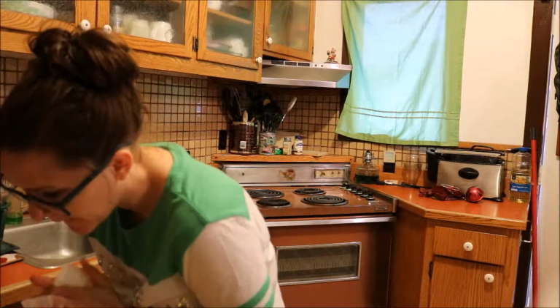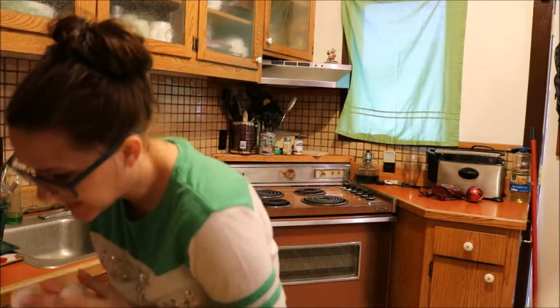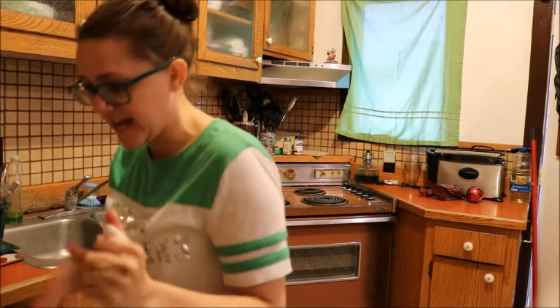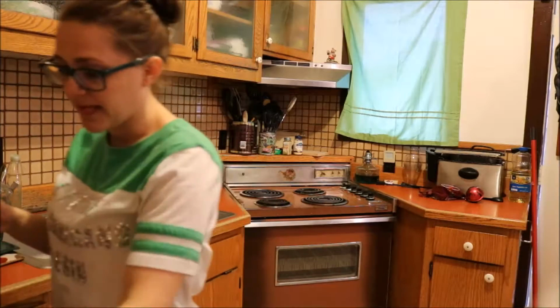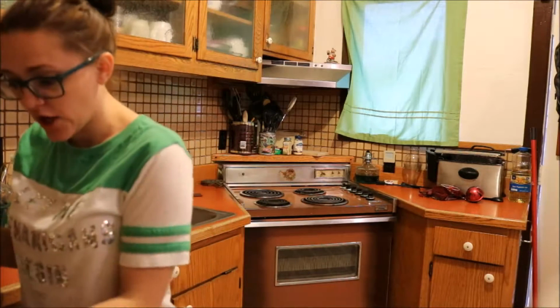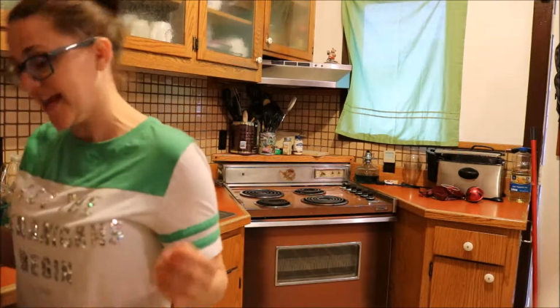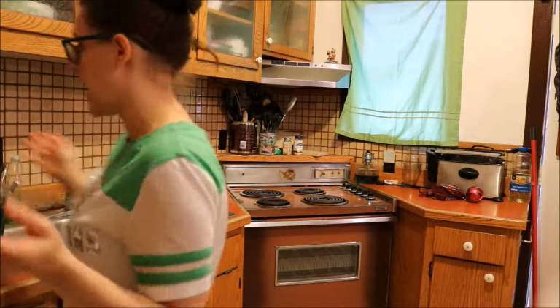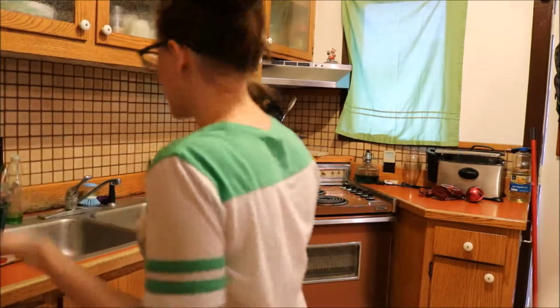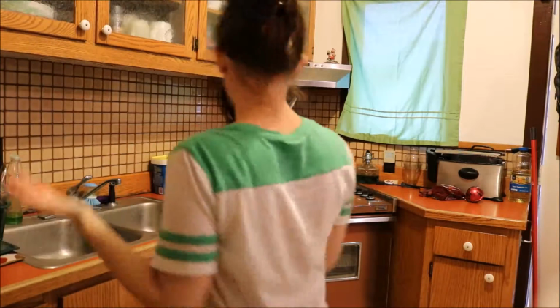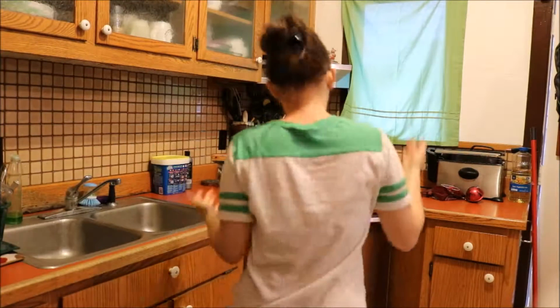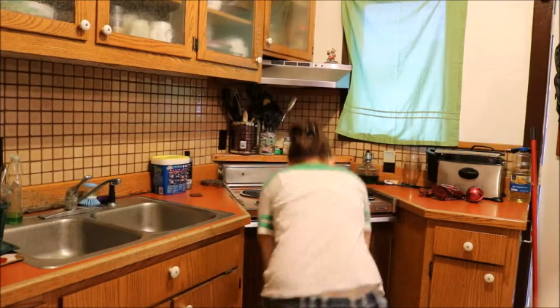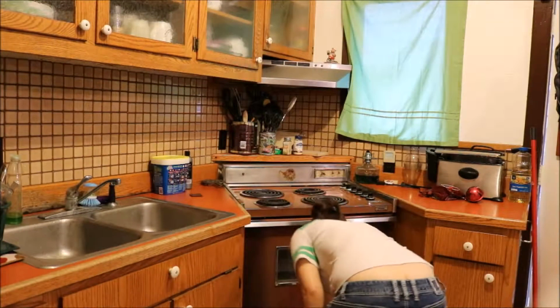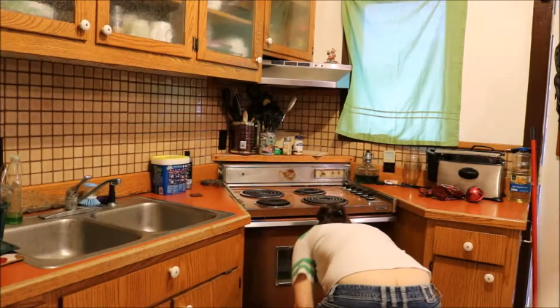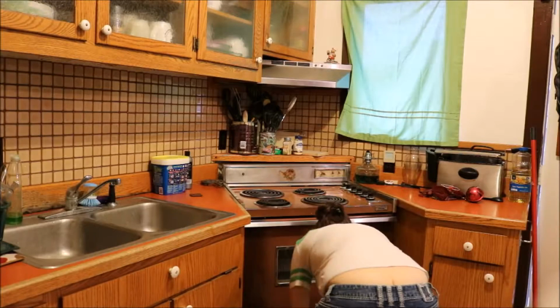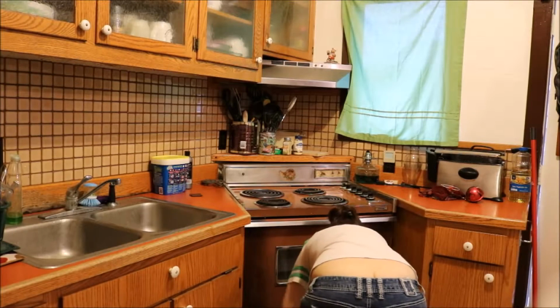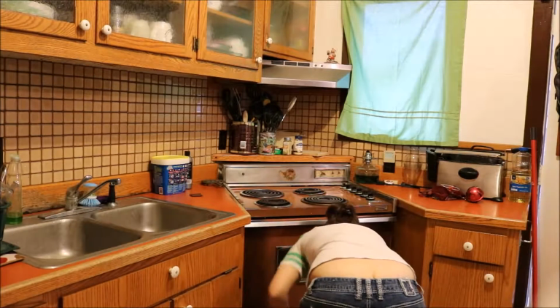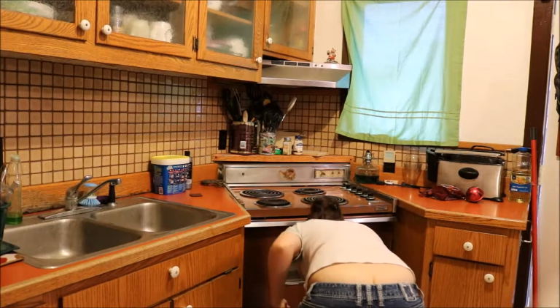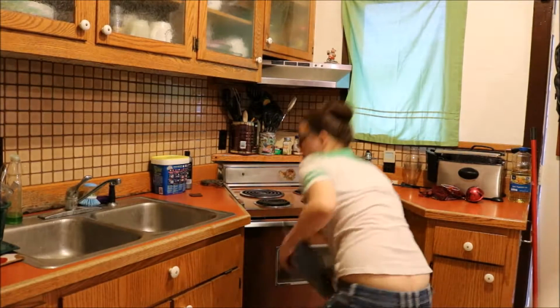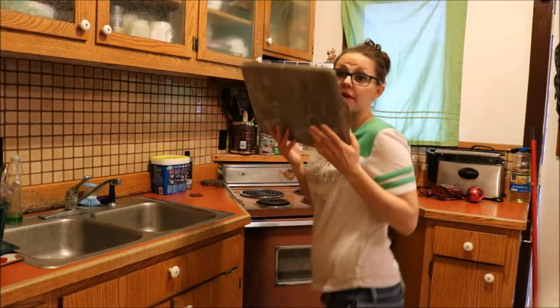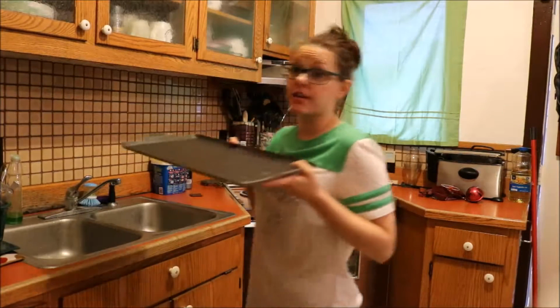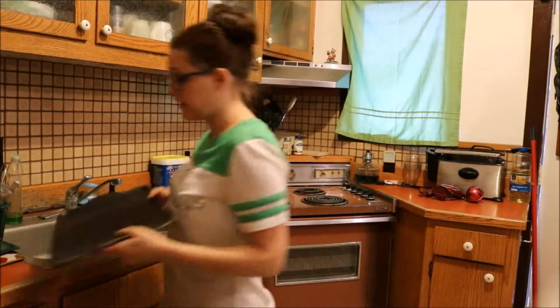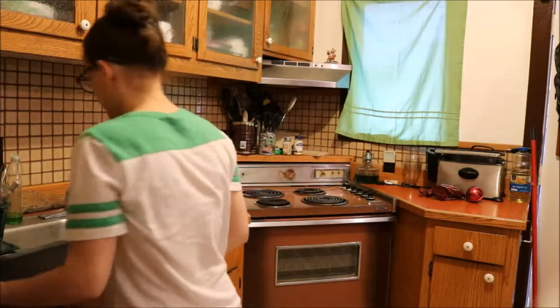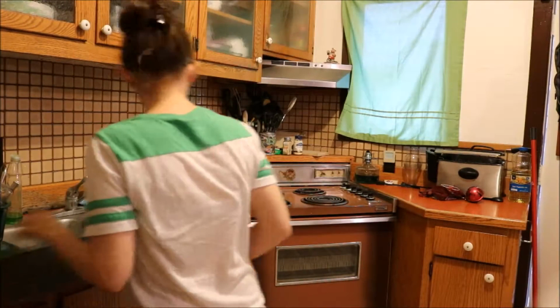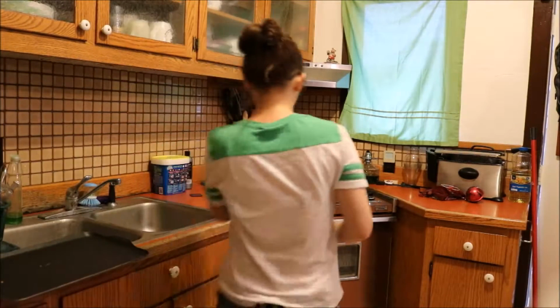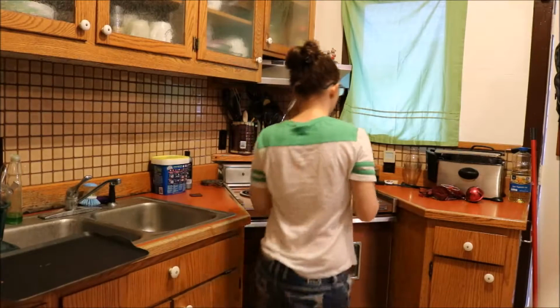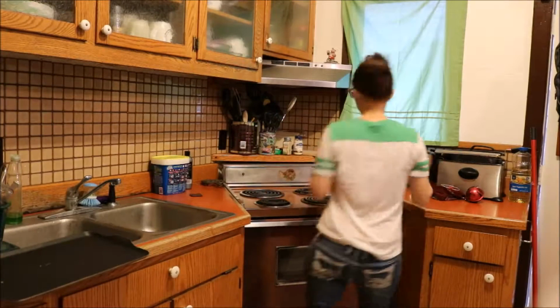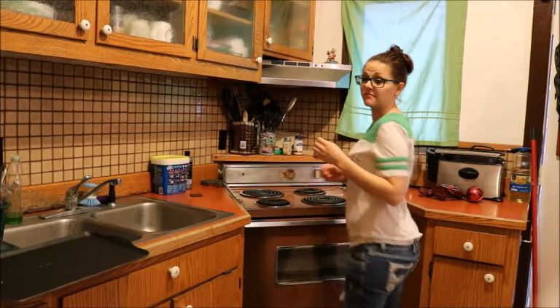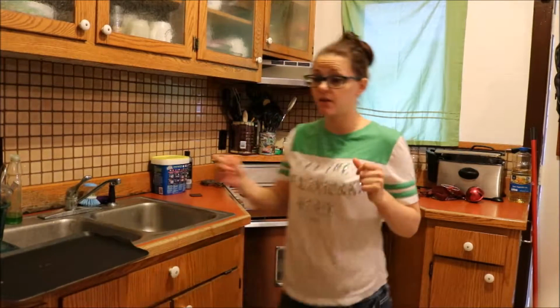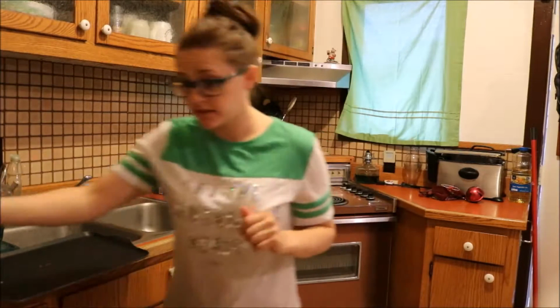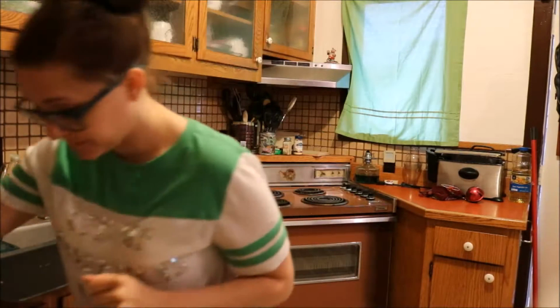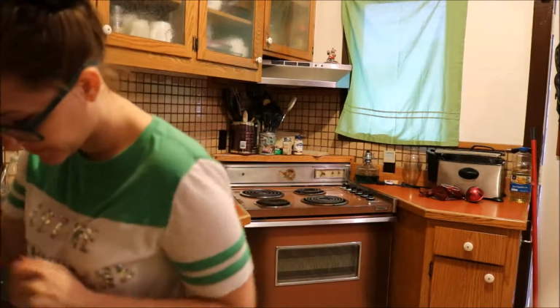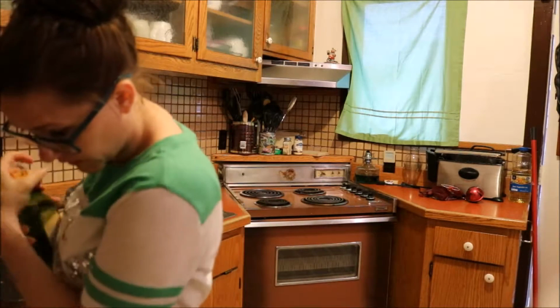Place the chicken on a lightly oiled baking sheet — lightly oiled.